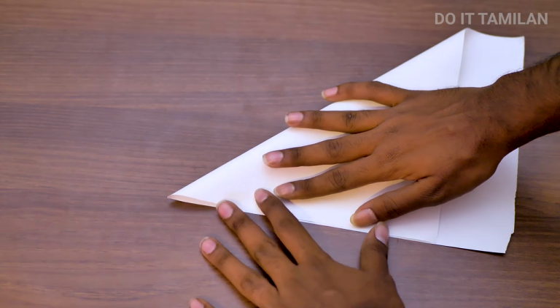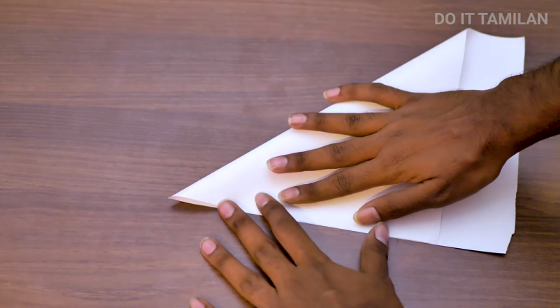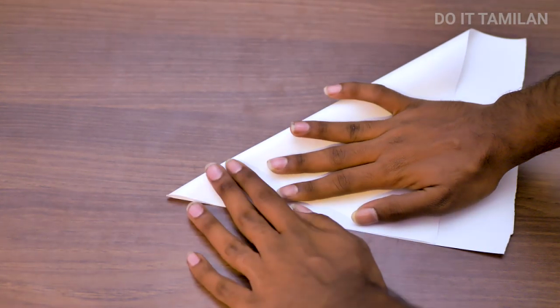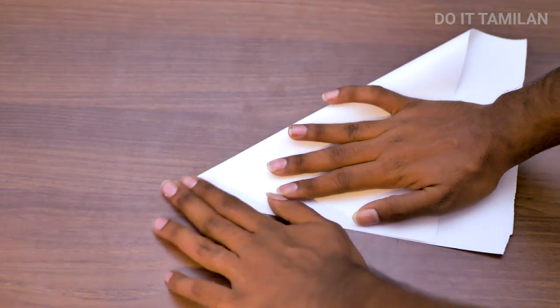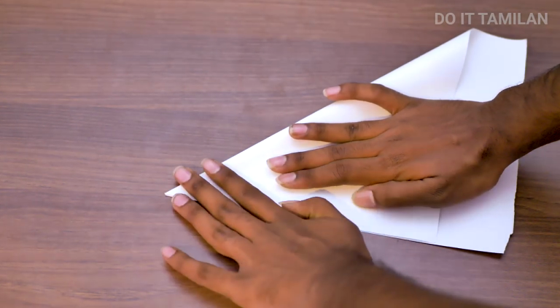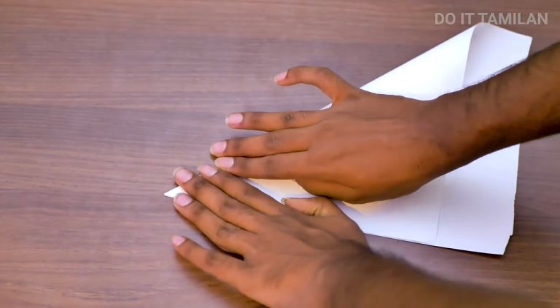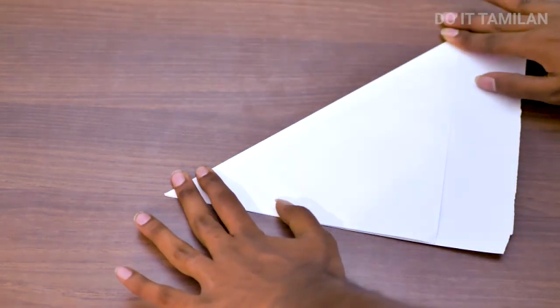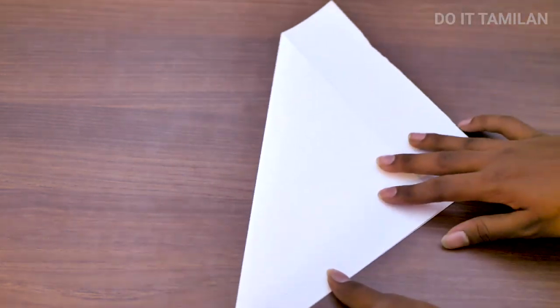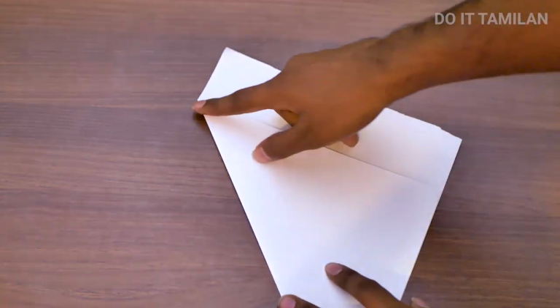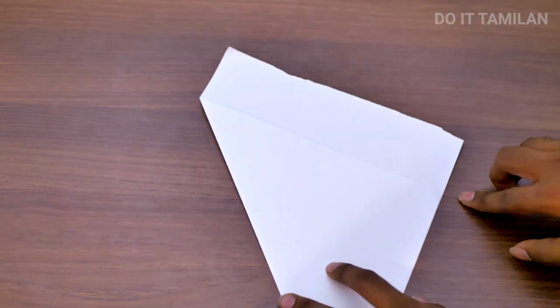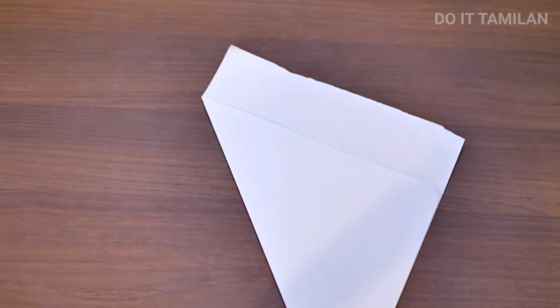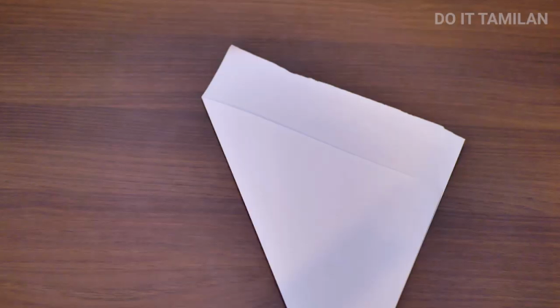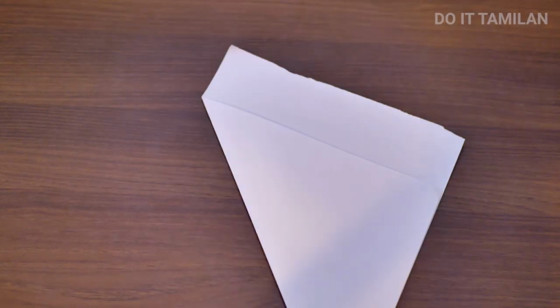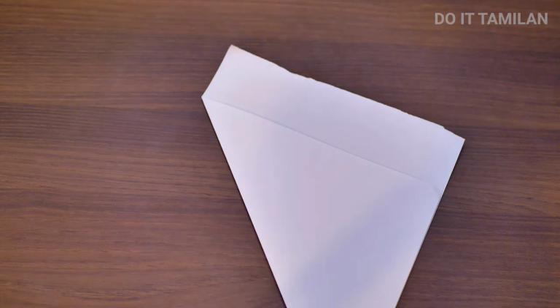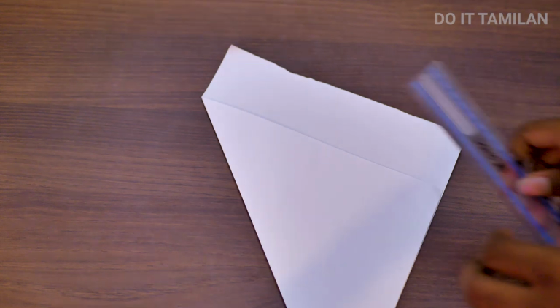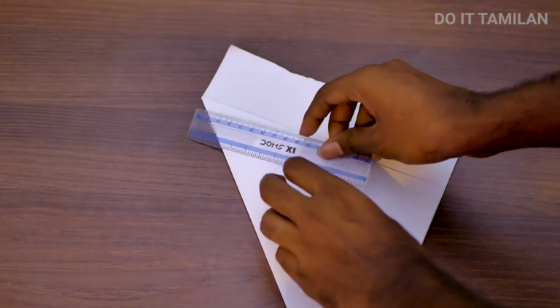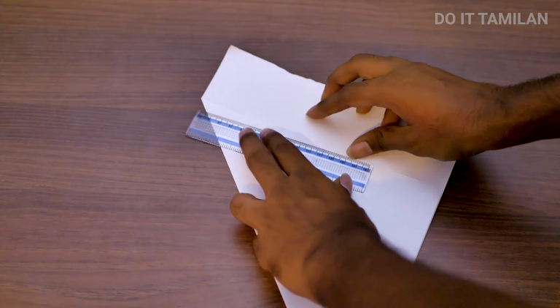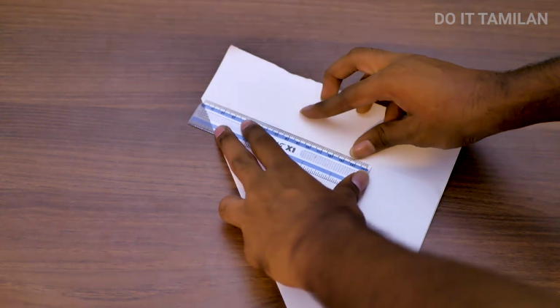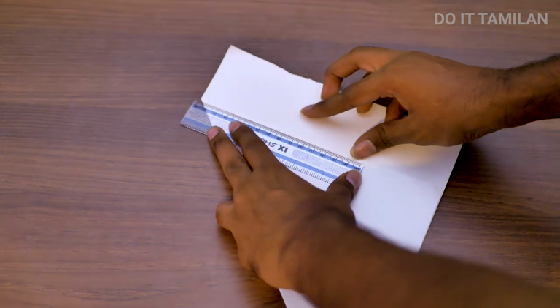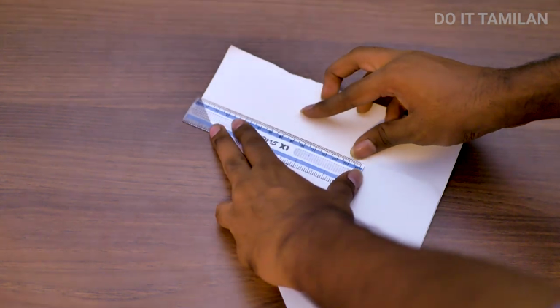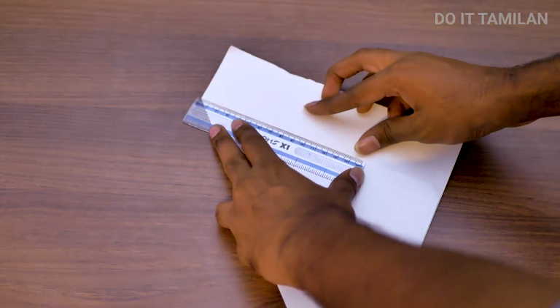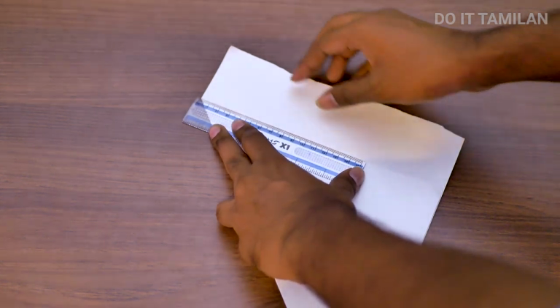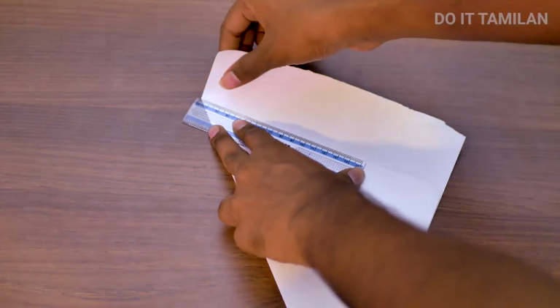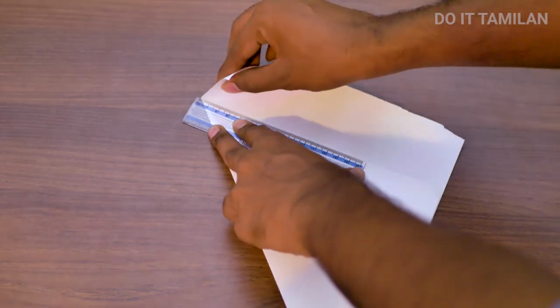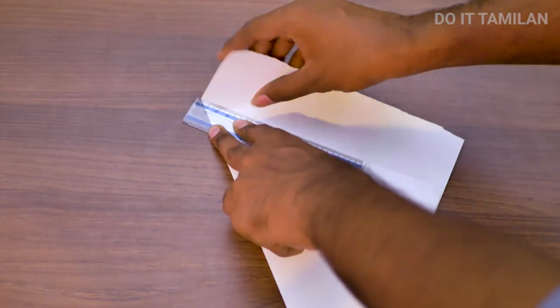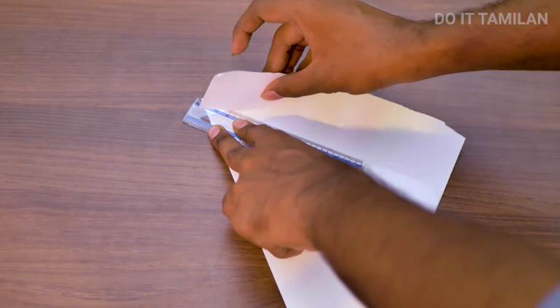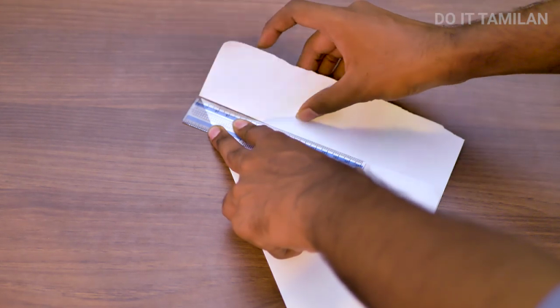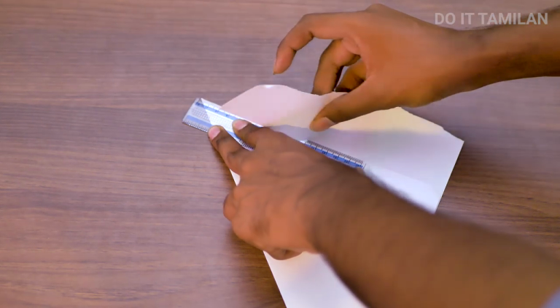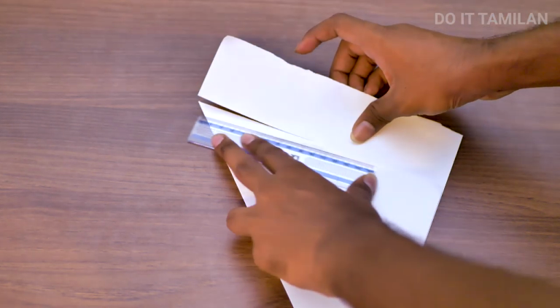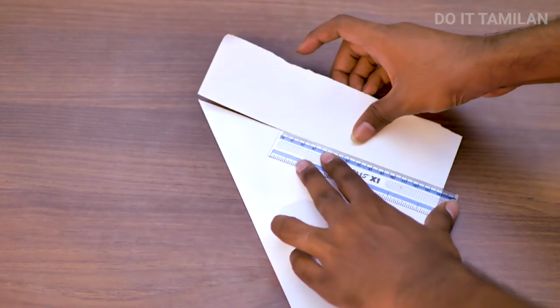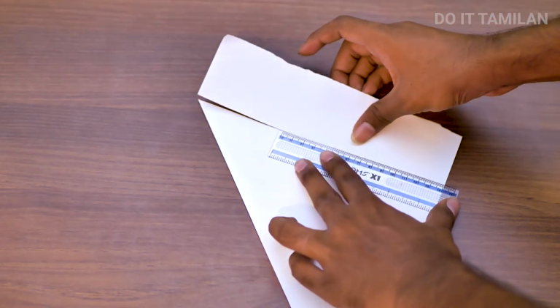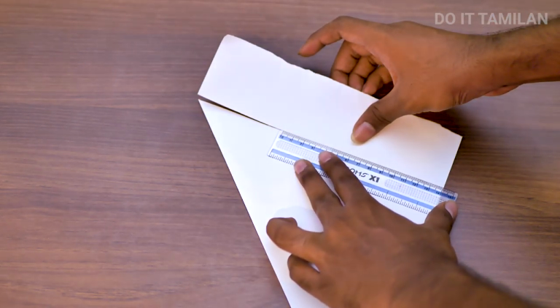We are going to cut the paper in a square shape. I have a waste paper. I am going to cut the paper in a square shape. Next step, we are going to cut the paper in a square shape.